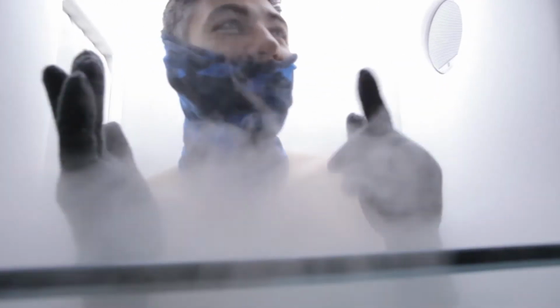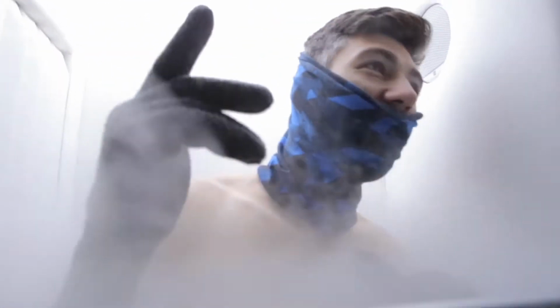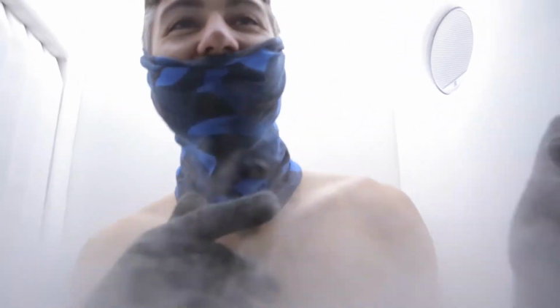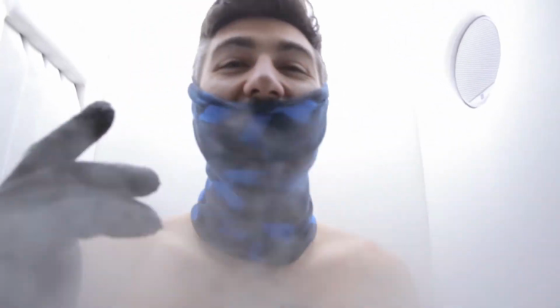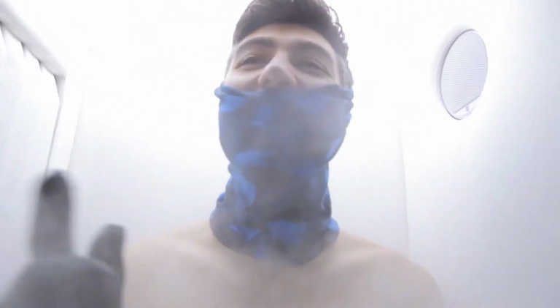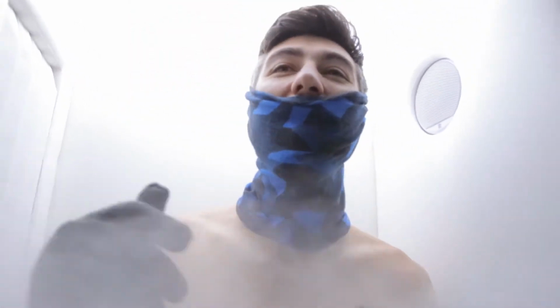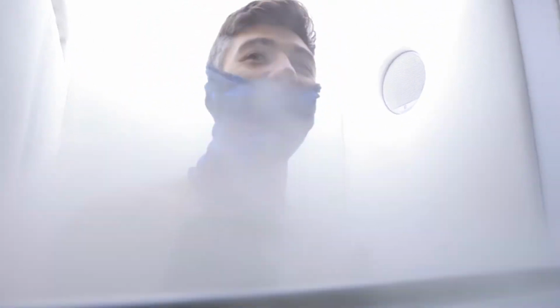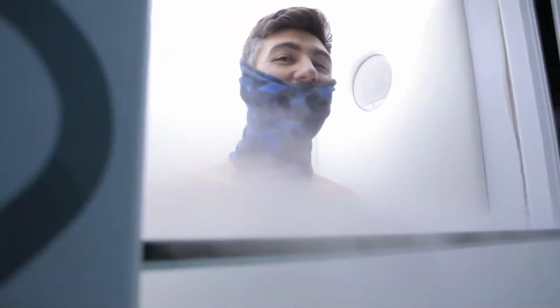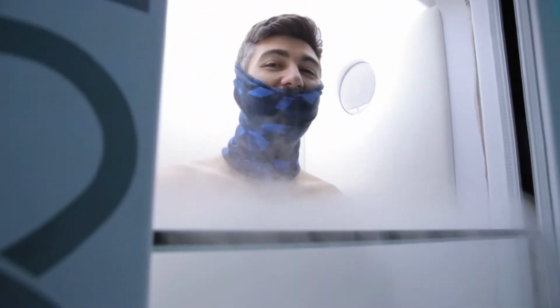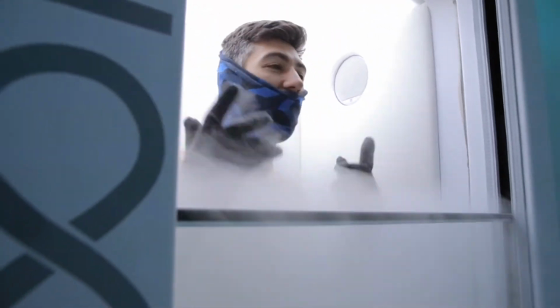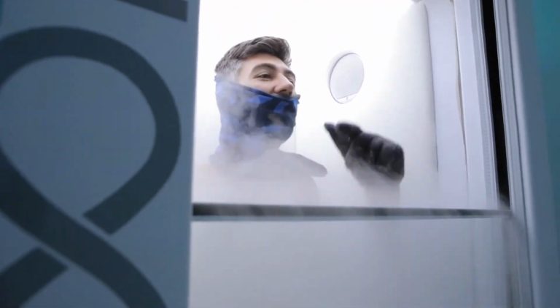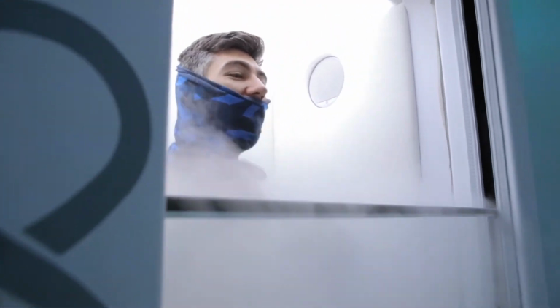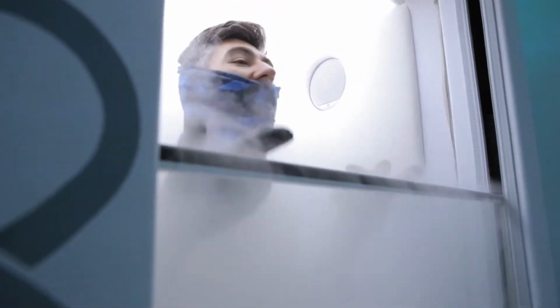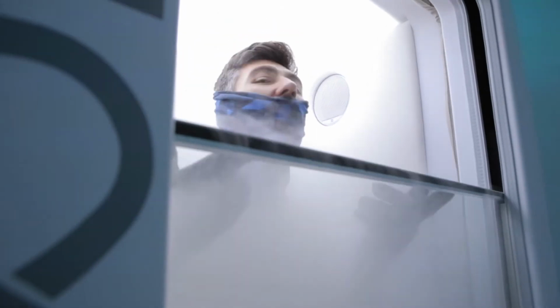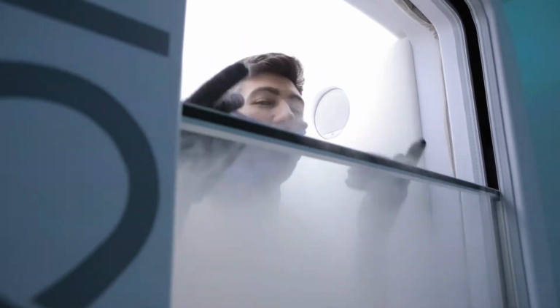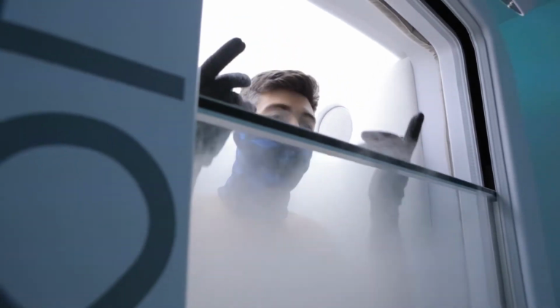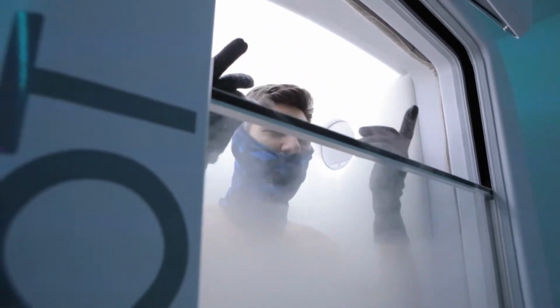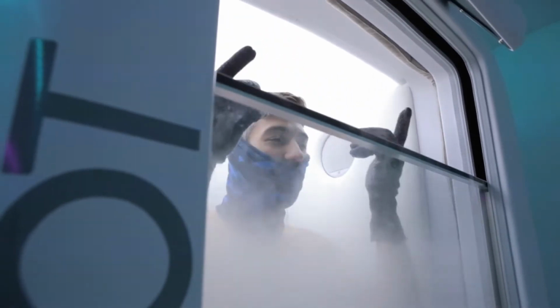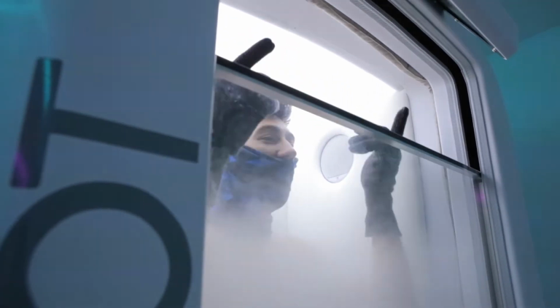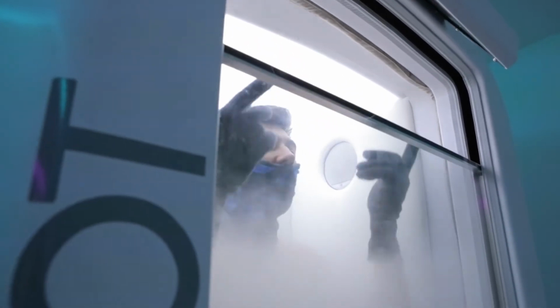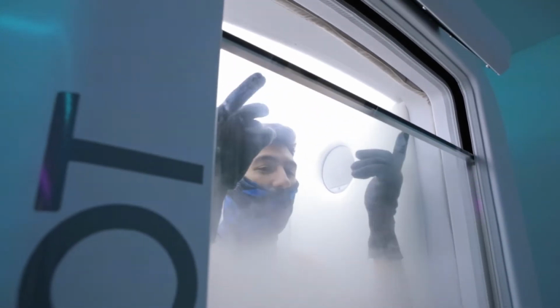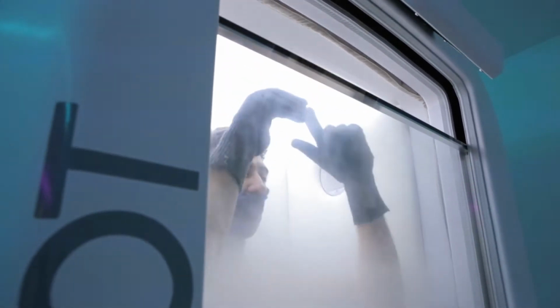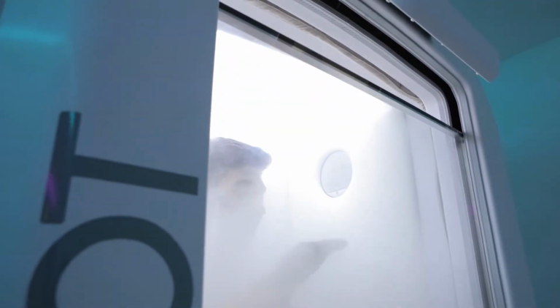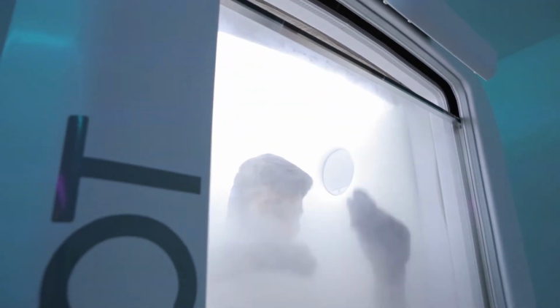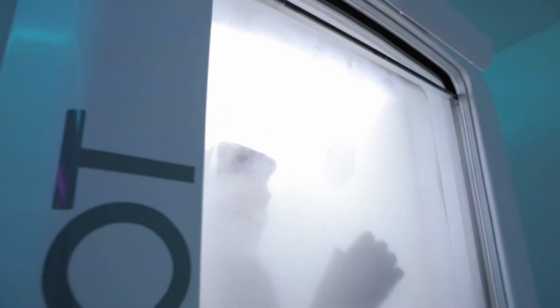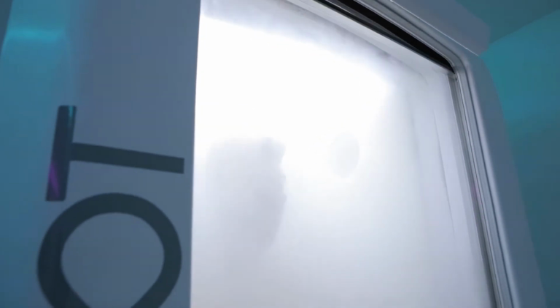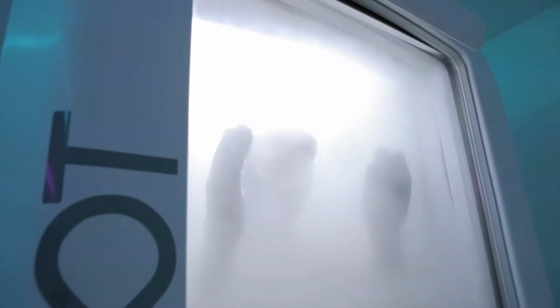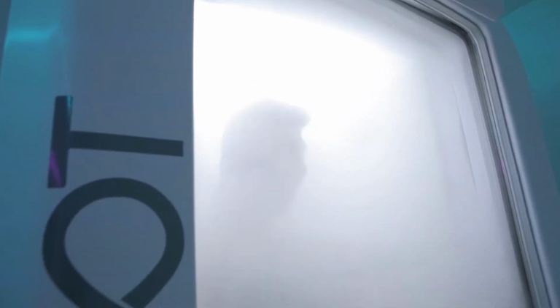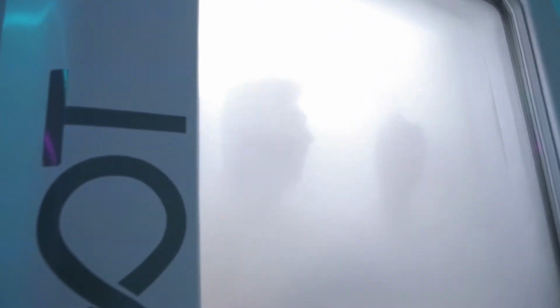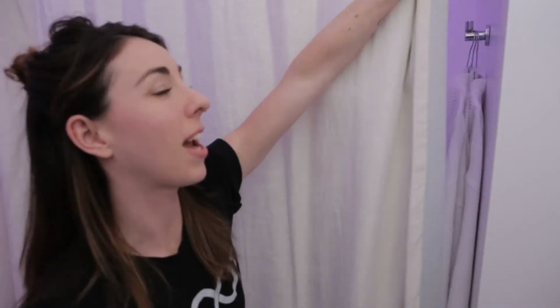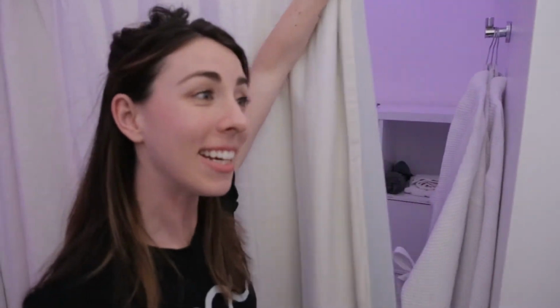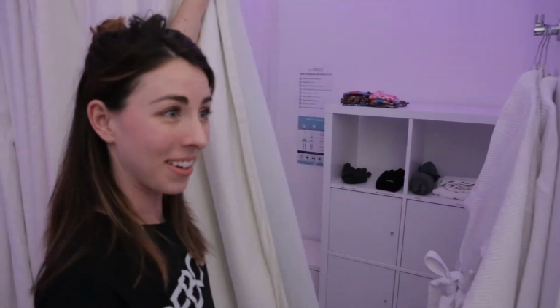Reboot's Whole Body Cryotherapy Chamber is next level. Unlike neck-down machines, our chamber is filled with breathable air, making it safe for your entire body. This allows for more neurological and anti-aging benefits.